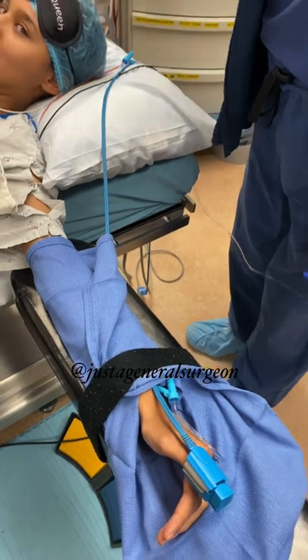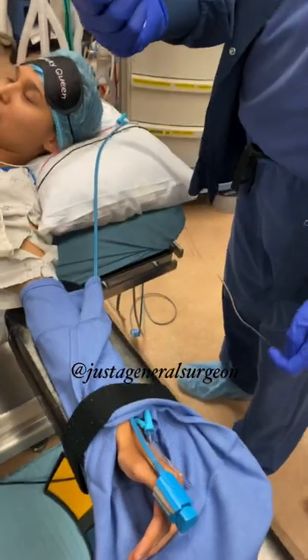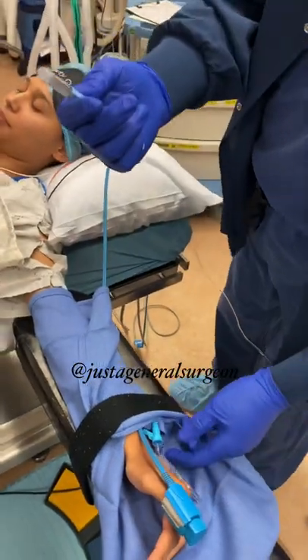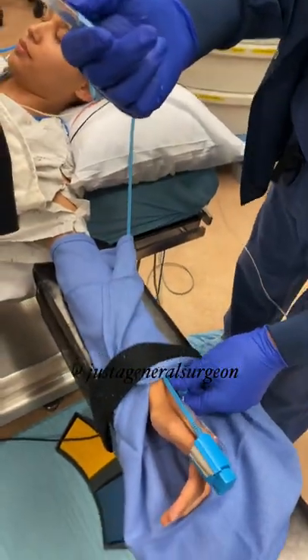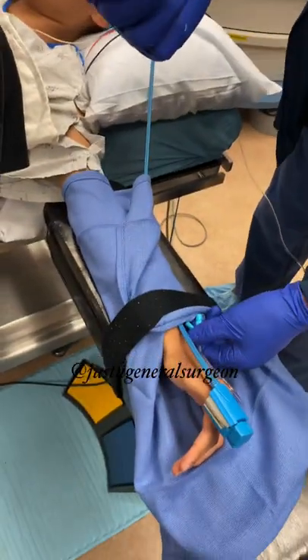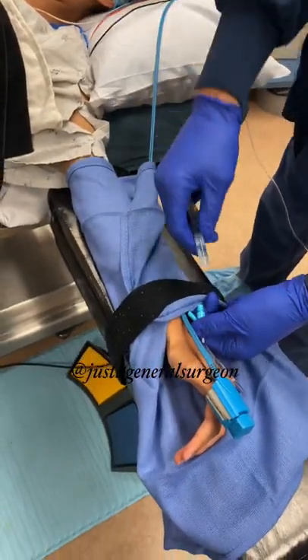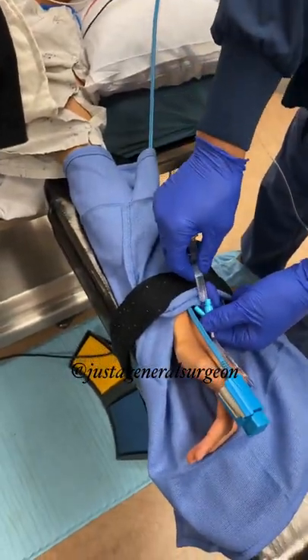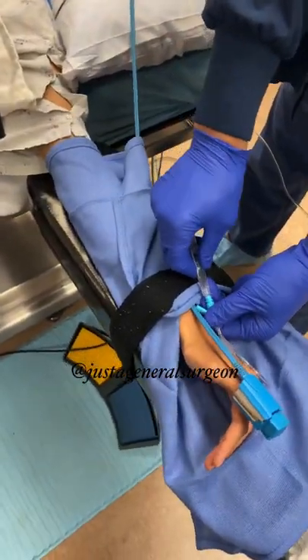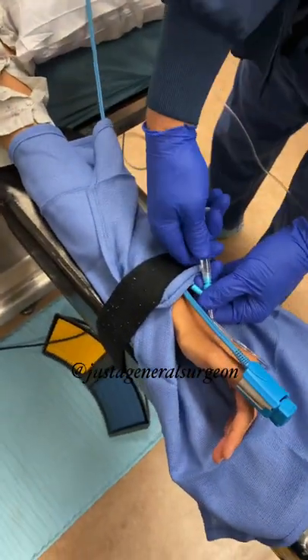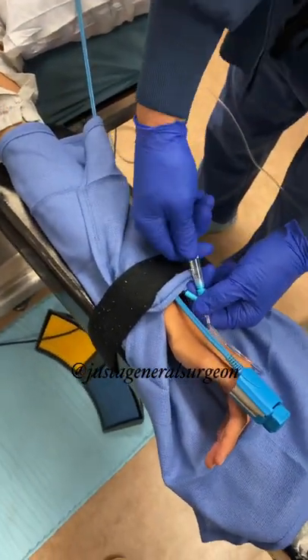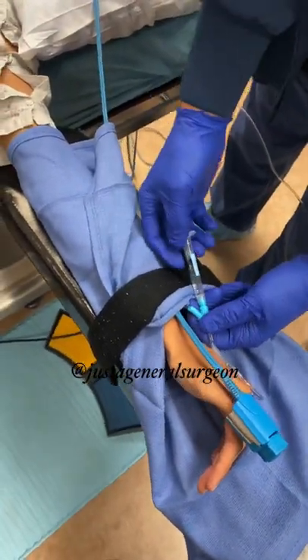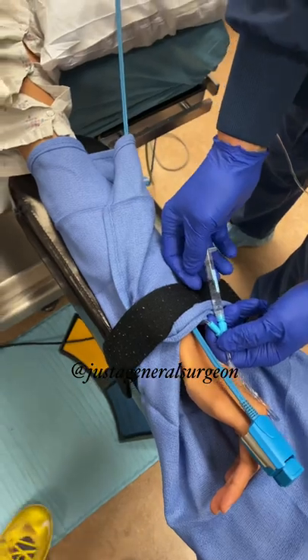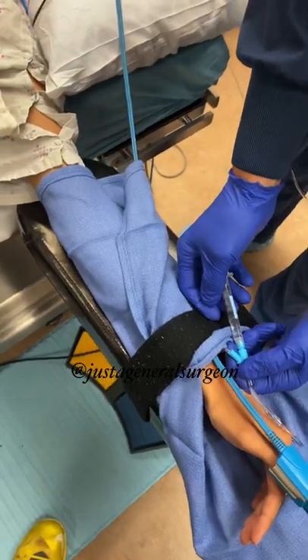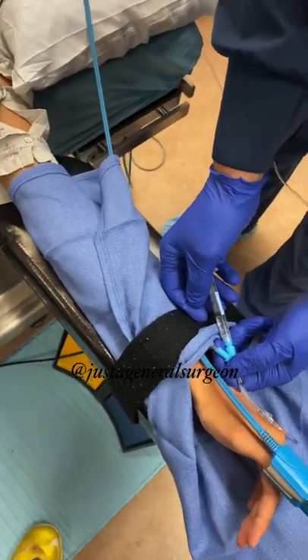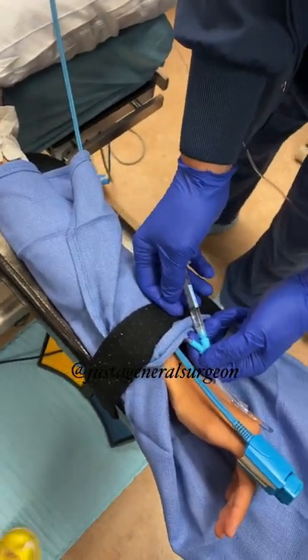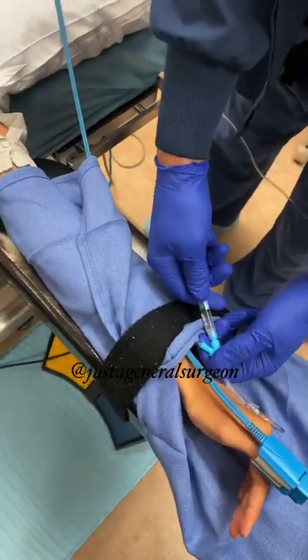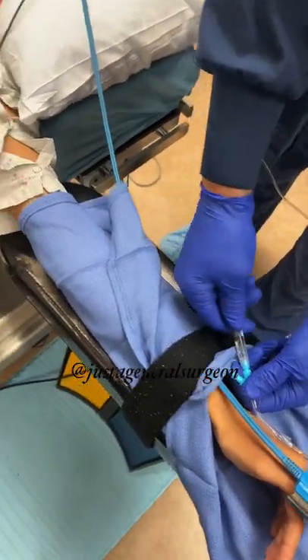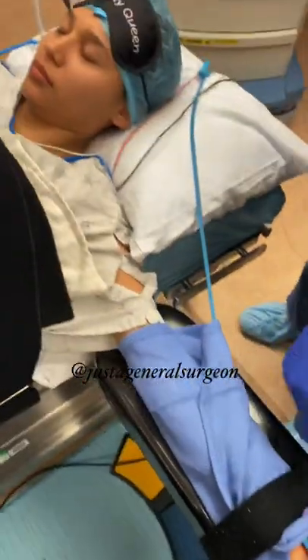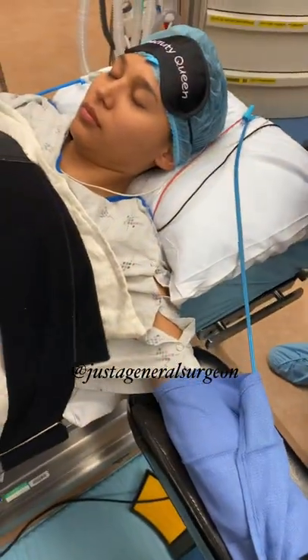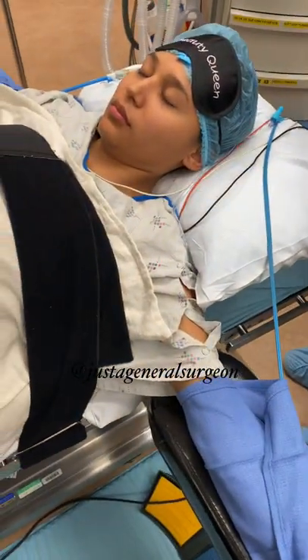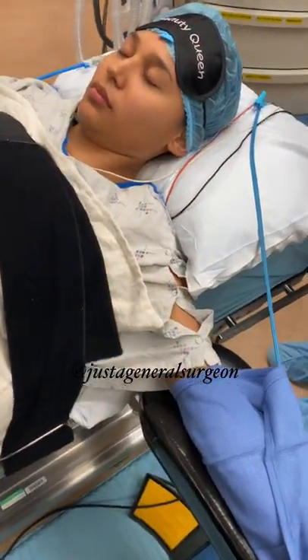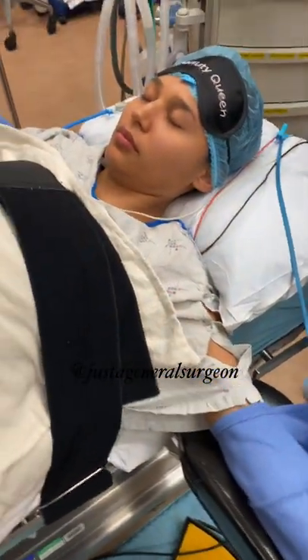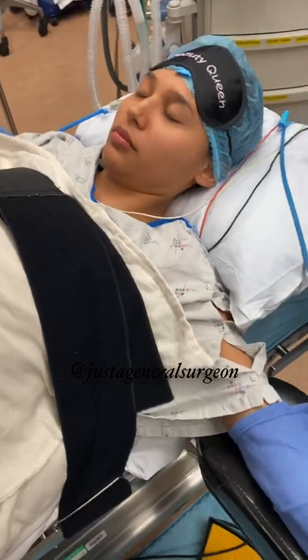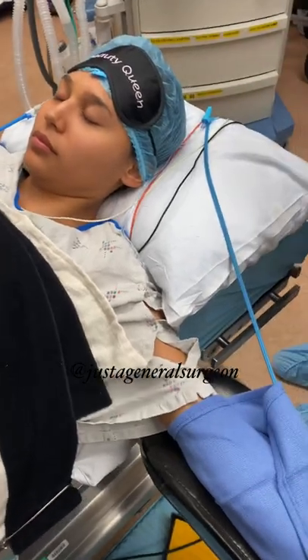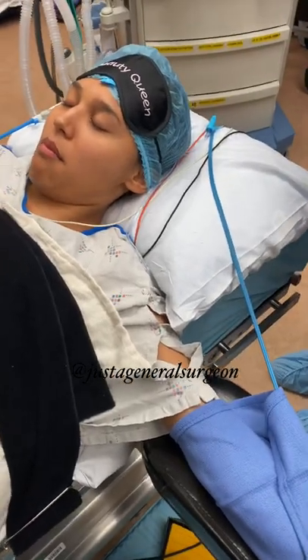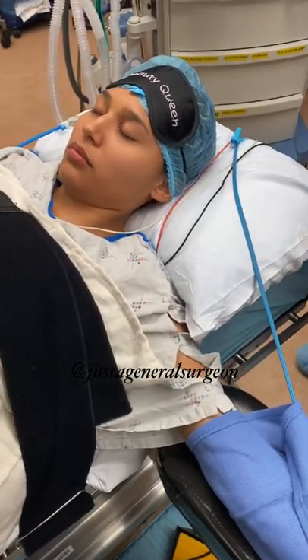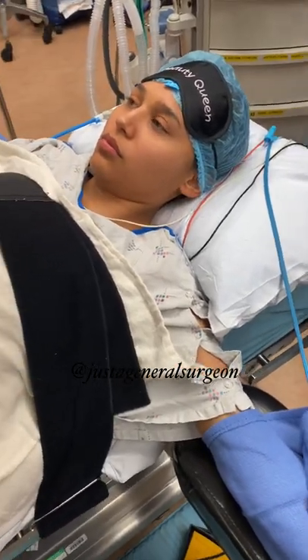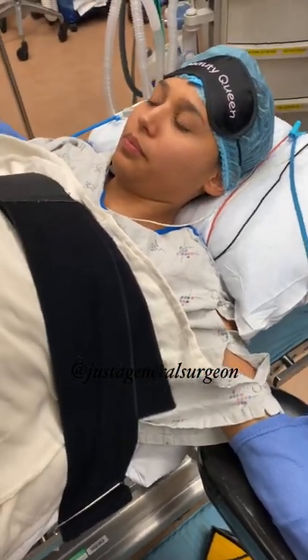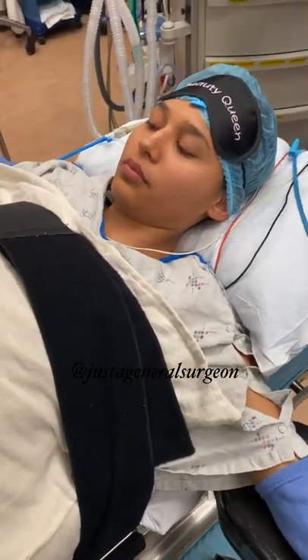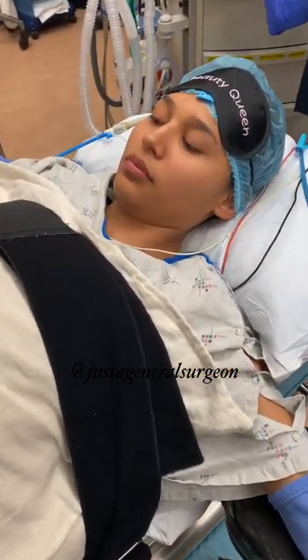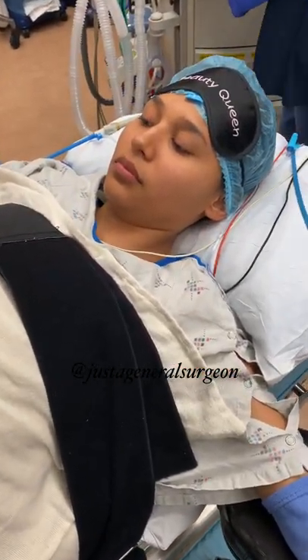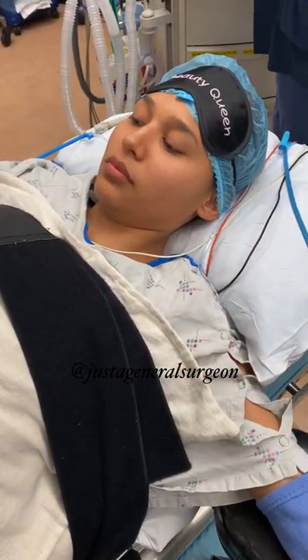I like to give a little fentanyl, which is a narcotic. It takes care of some pain and it also diminishes the stress of the procedure.